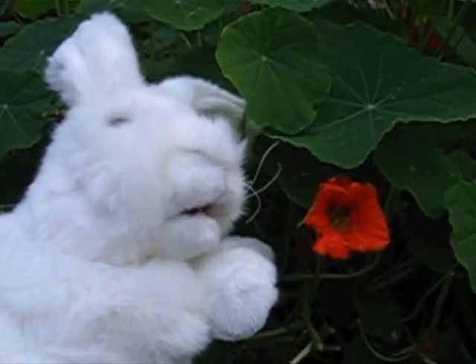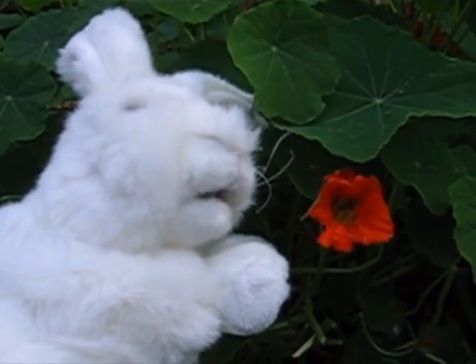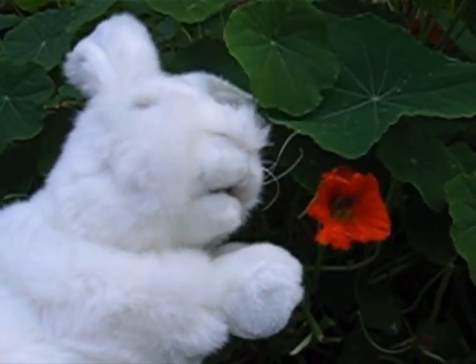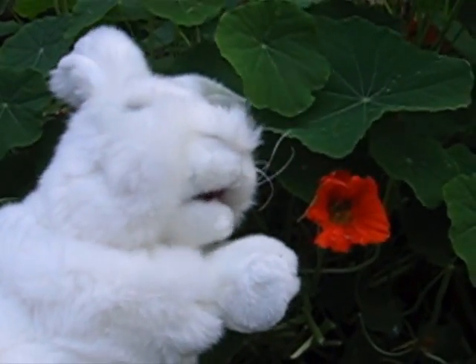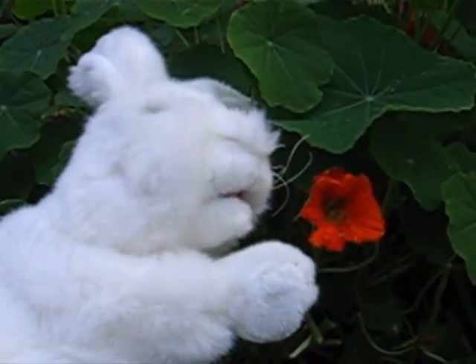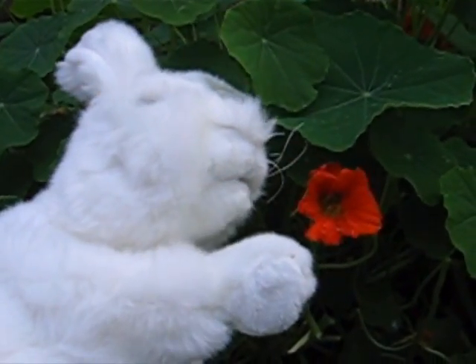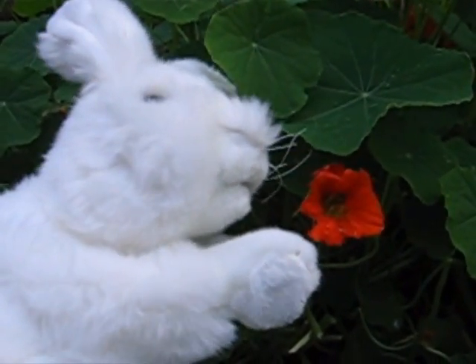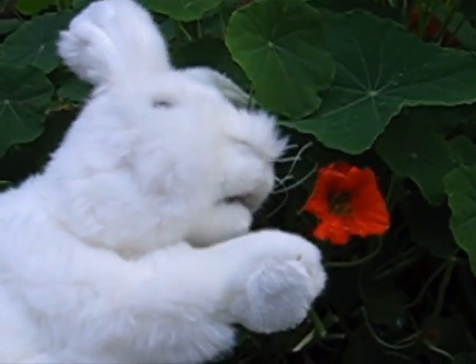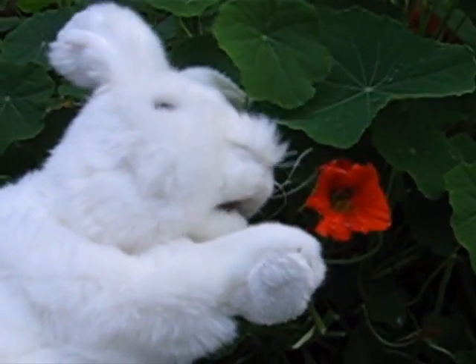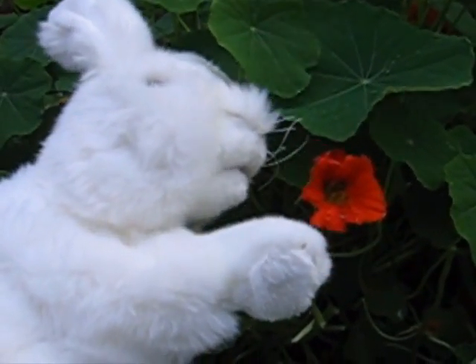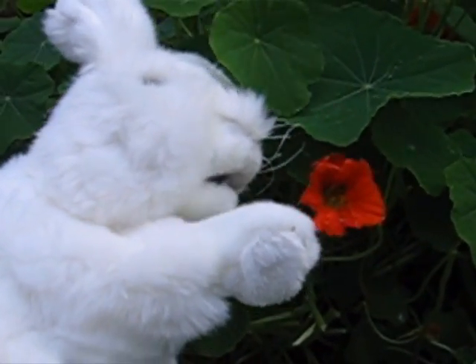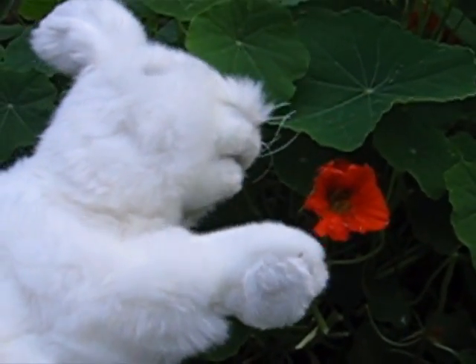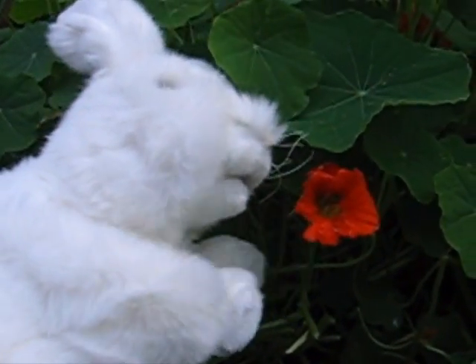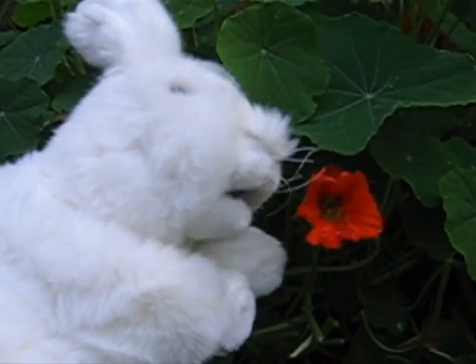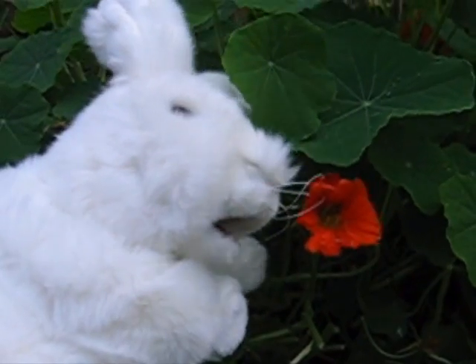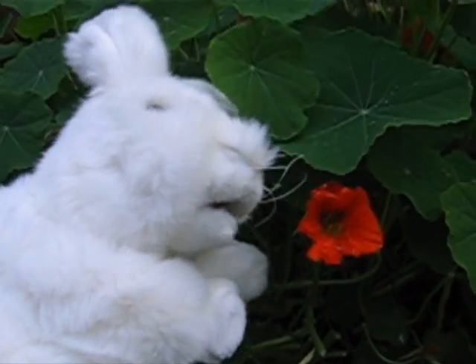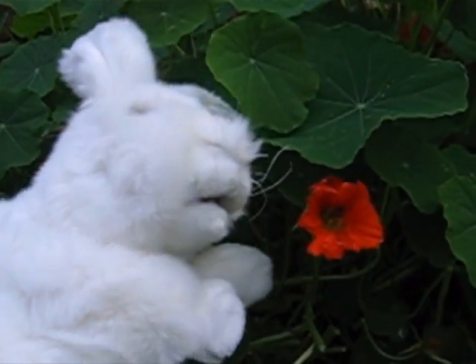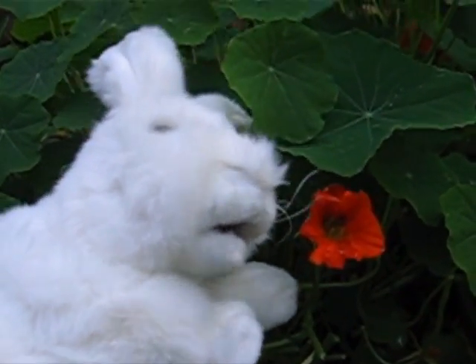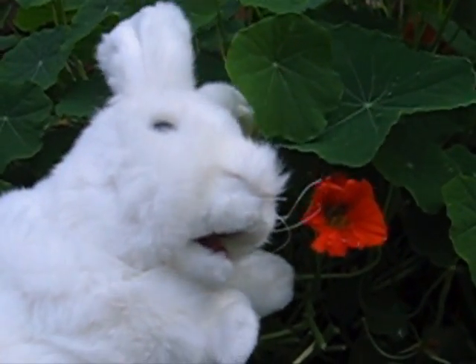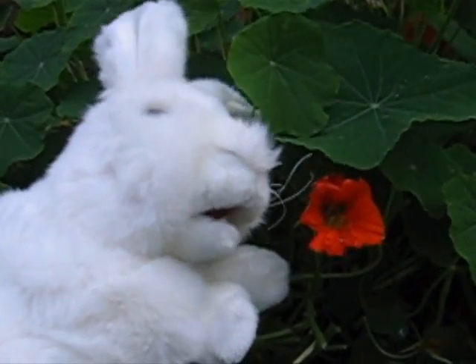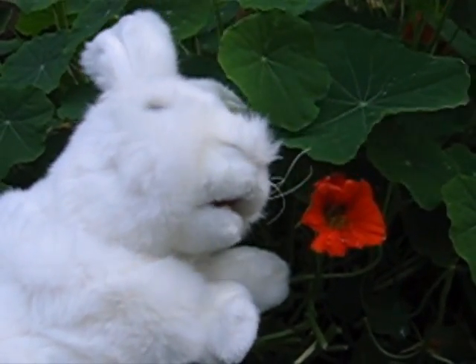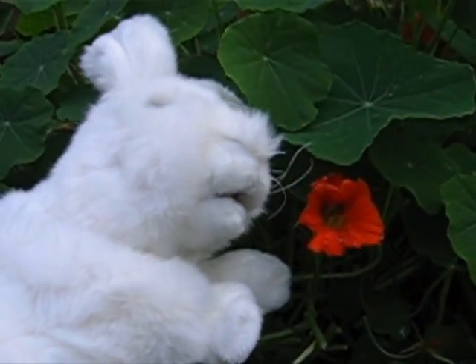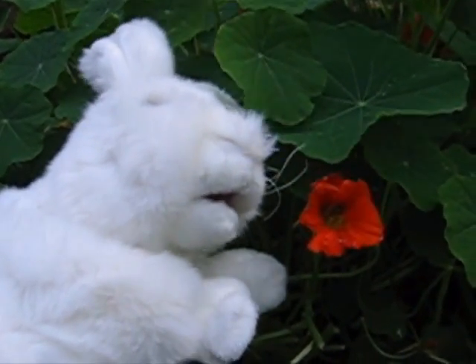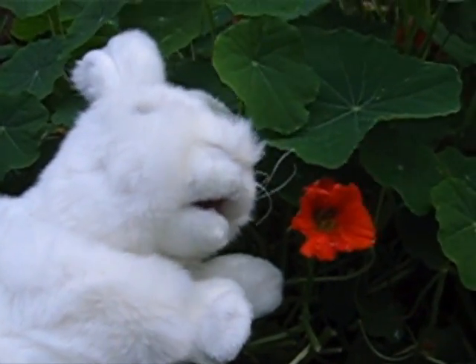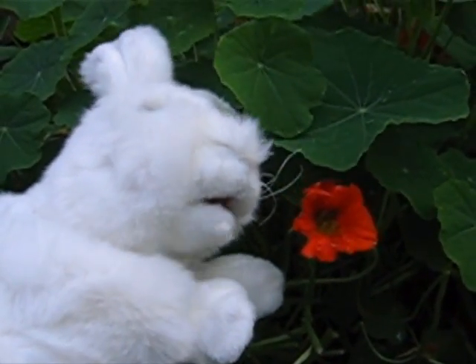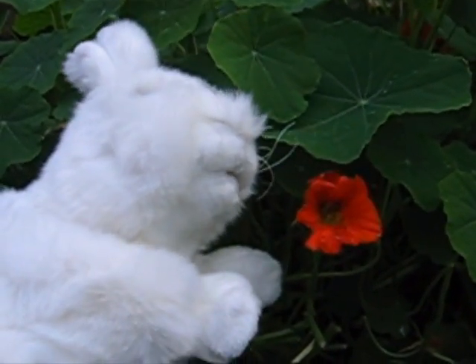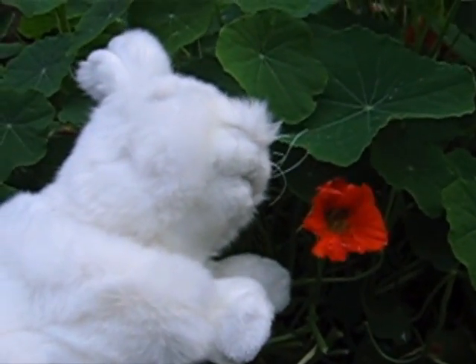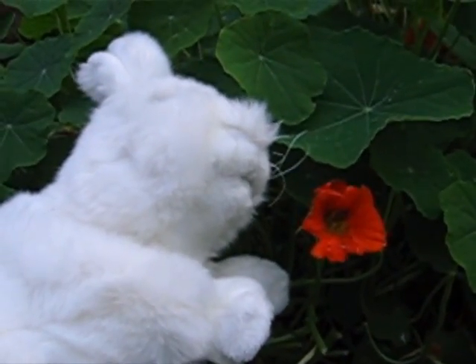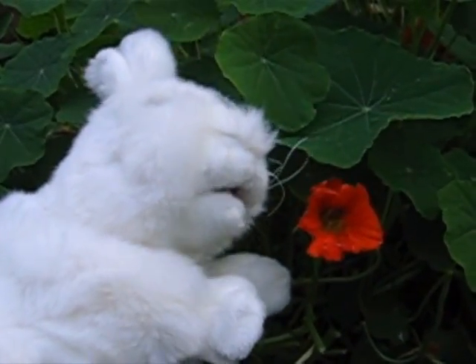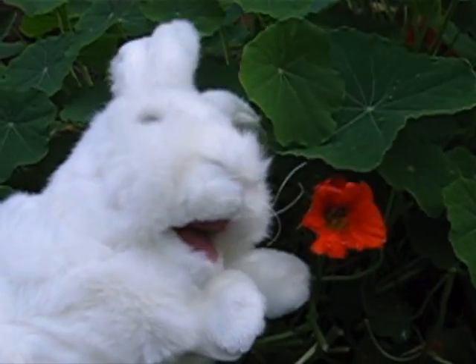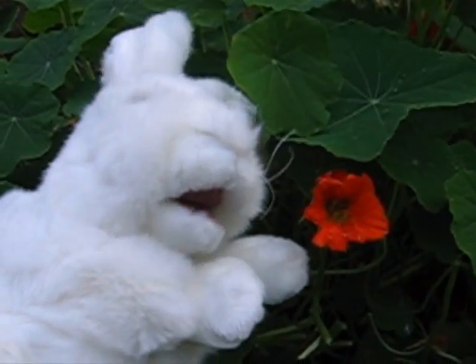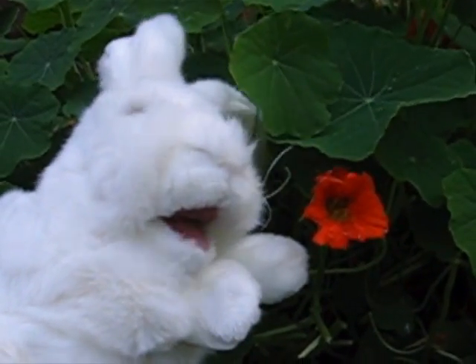This one's a nasturtium. It's okay. It's peppery, it's quite tasty. It's safe for bunnies, but not too much — we don't like too much.